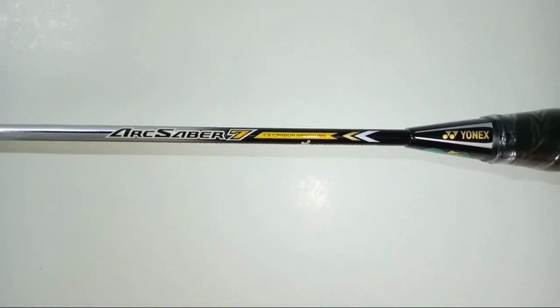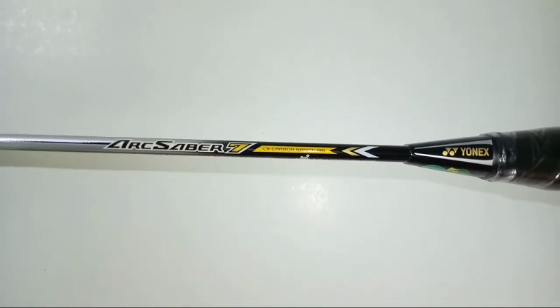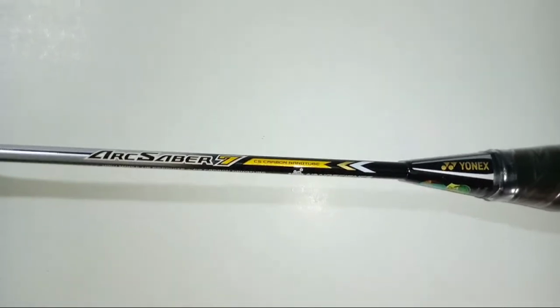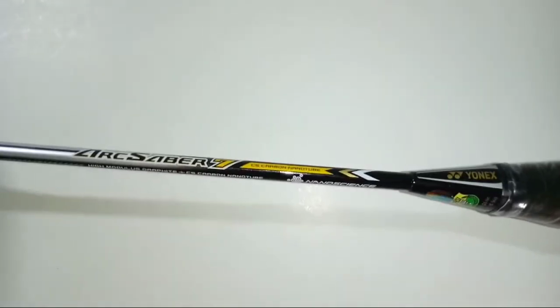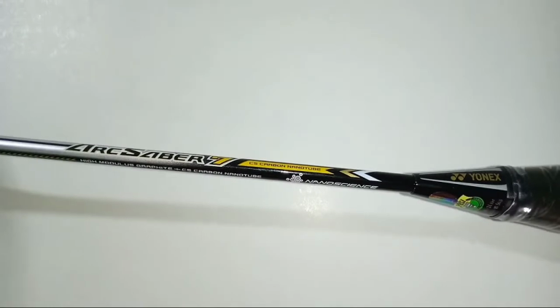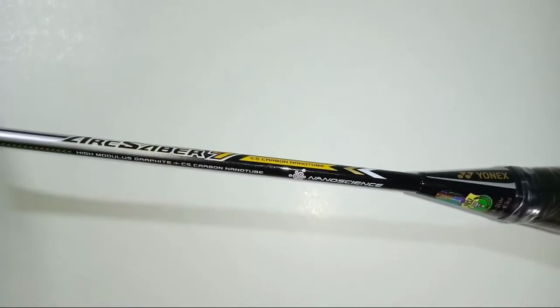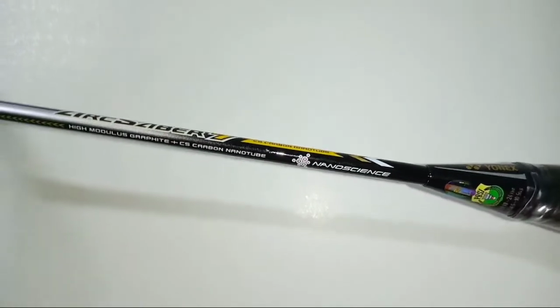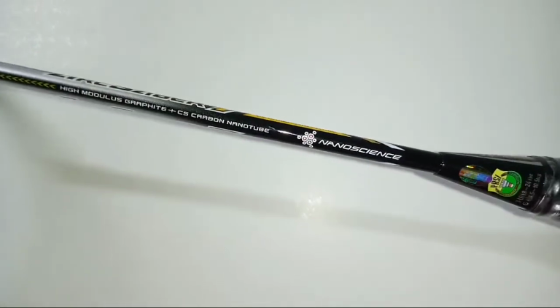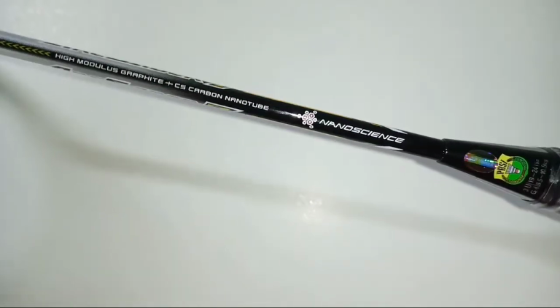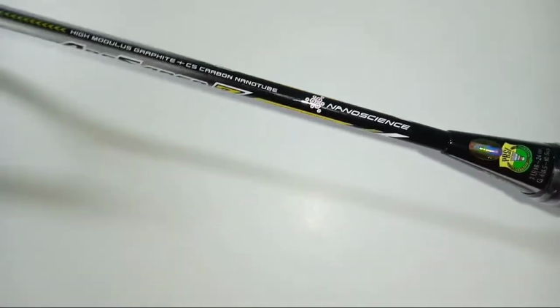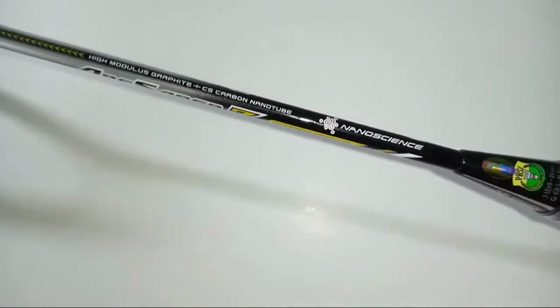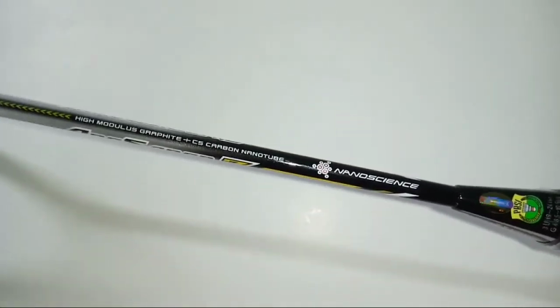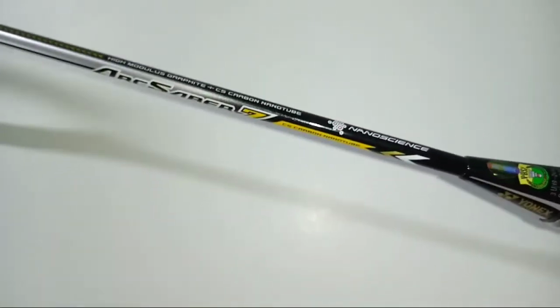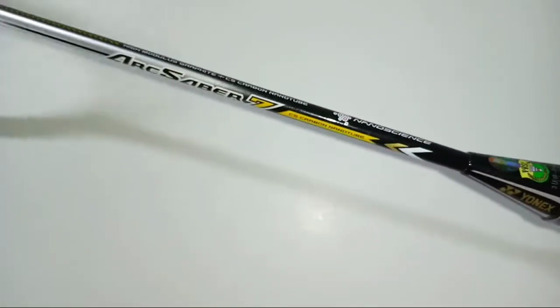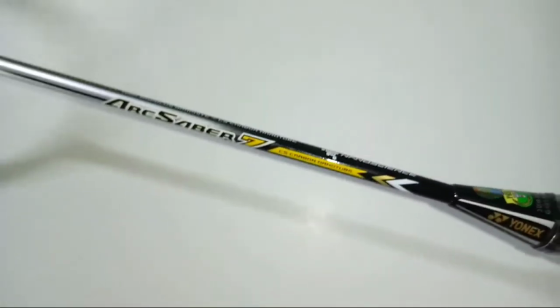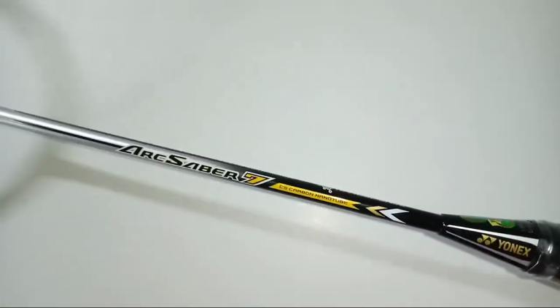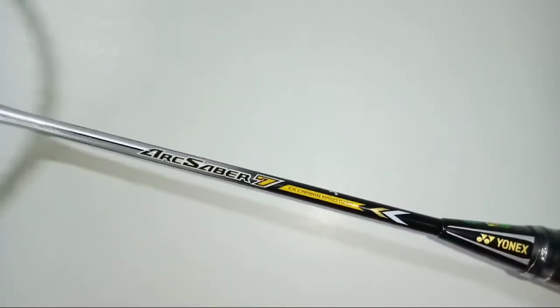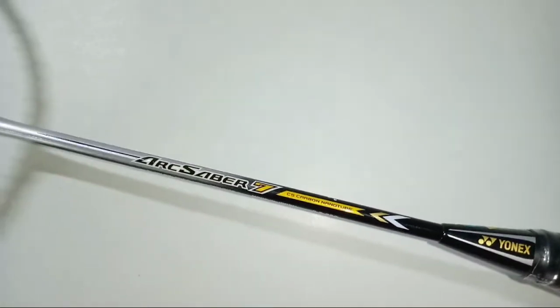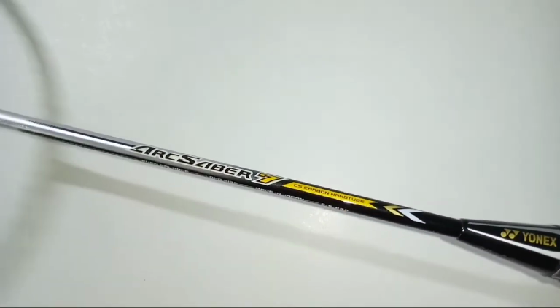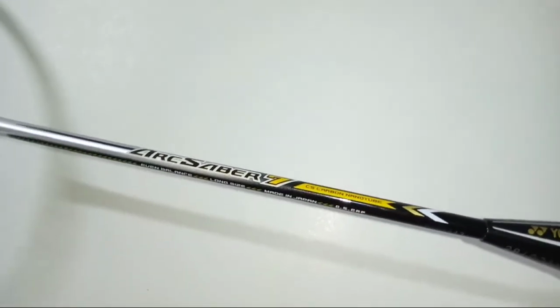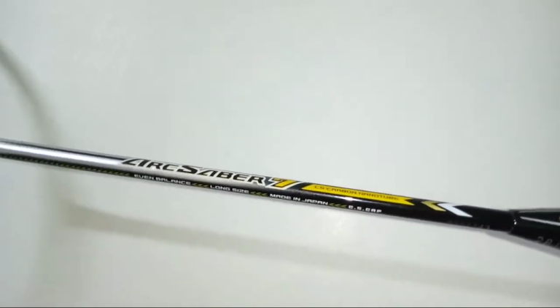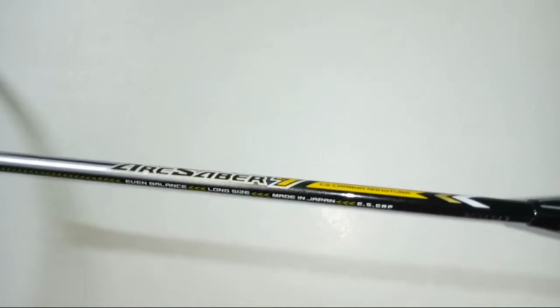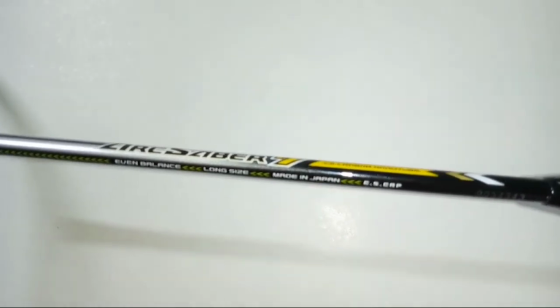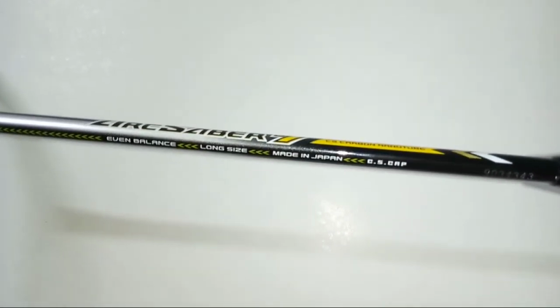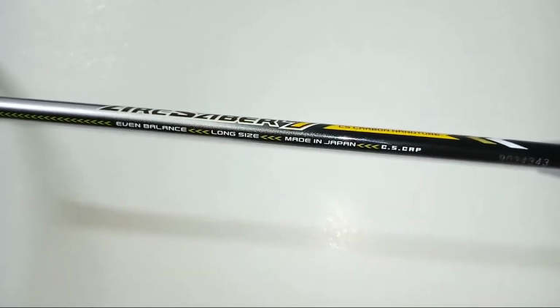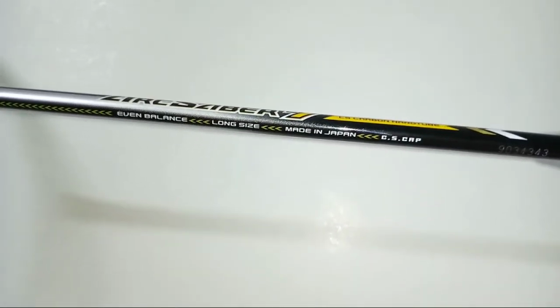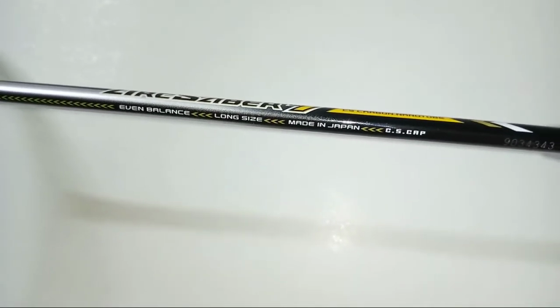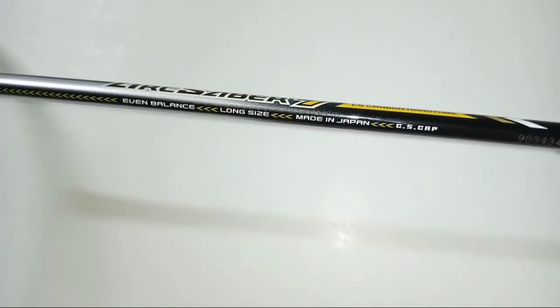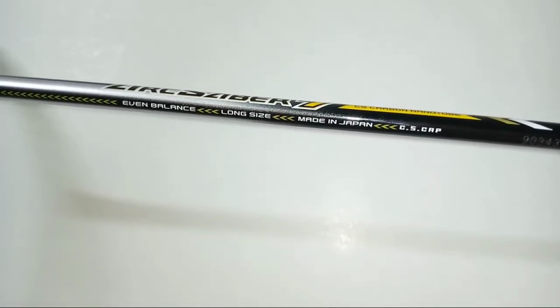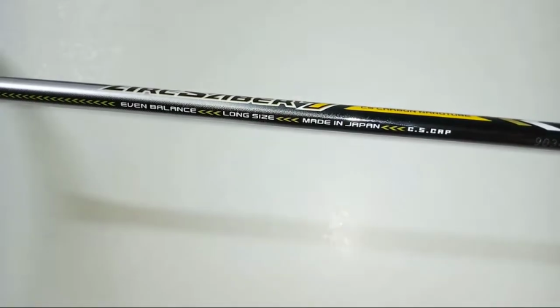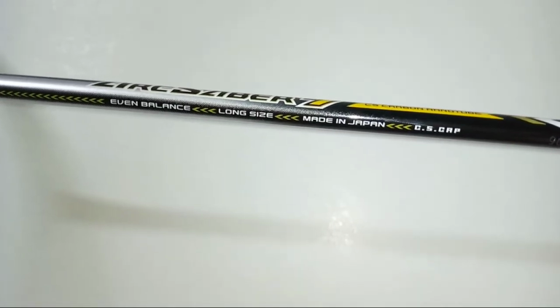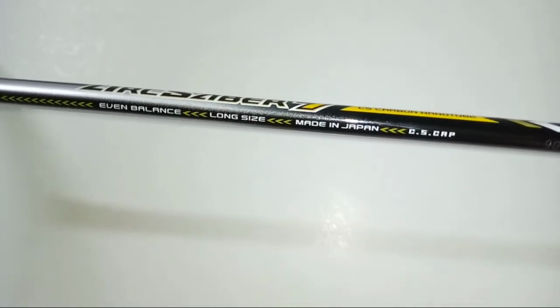Moving to the shaft, this is an even balanced, long-sized racket. This racket is made in Japan.